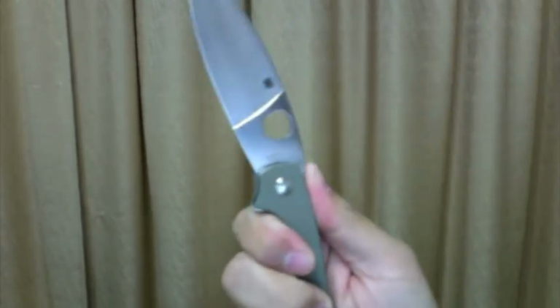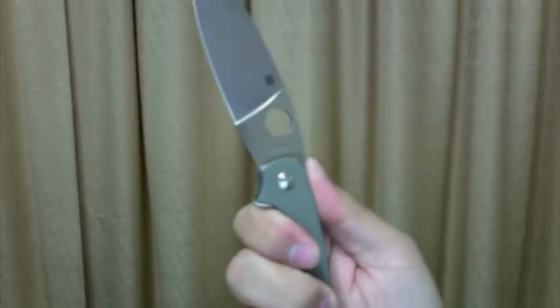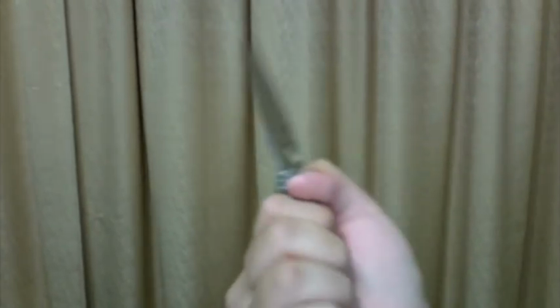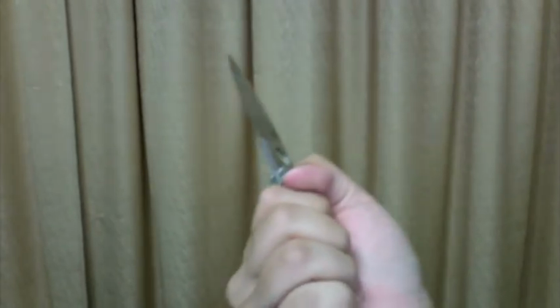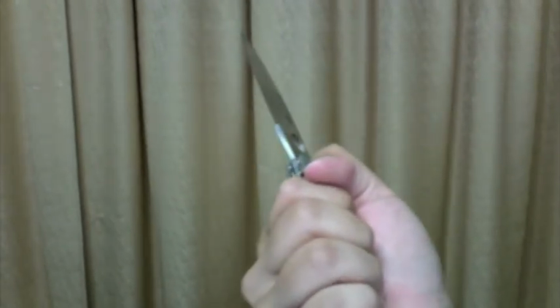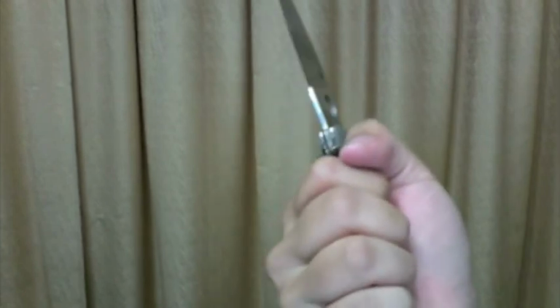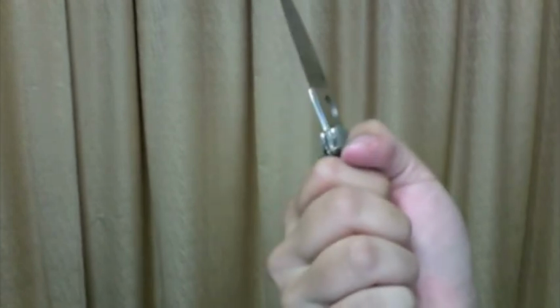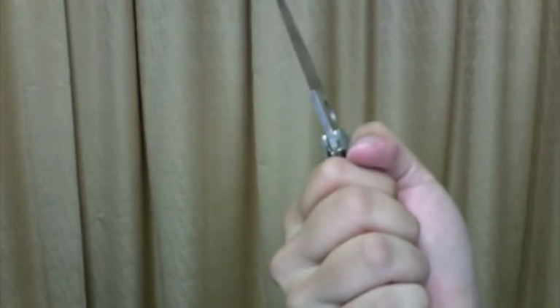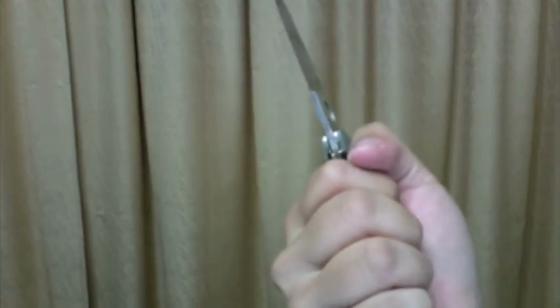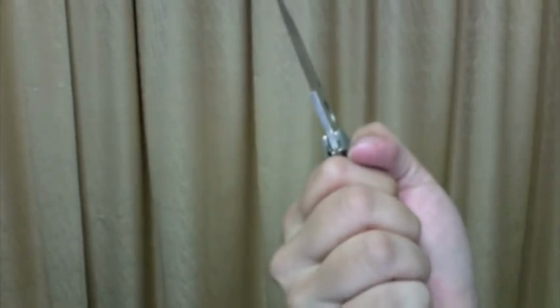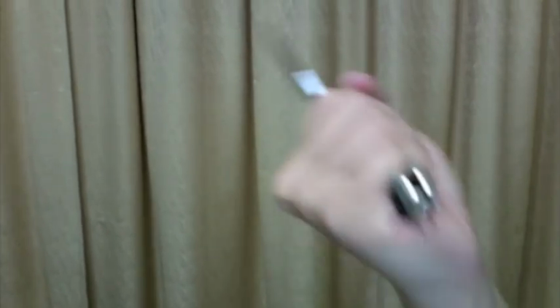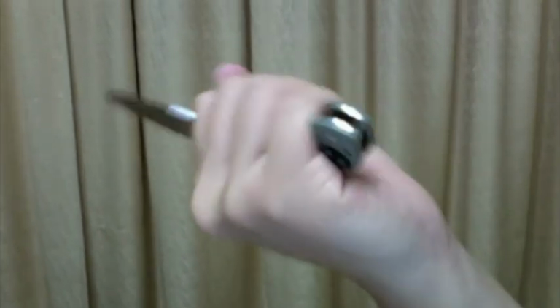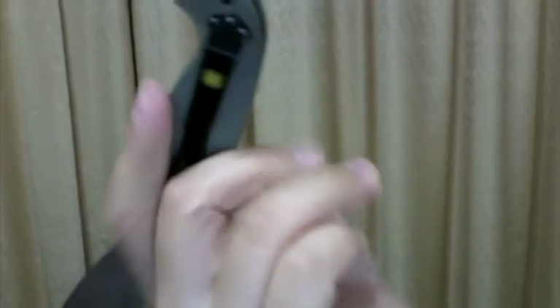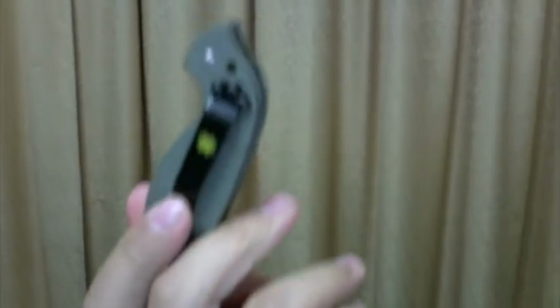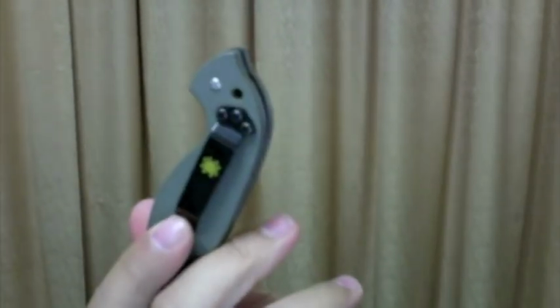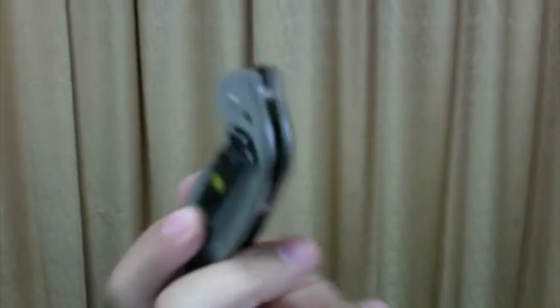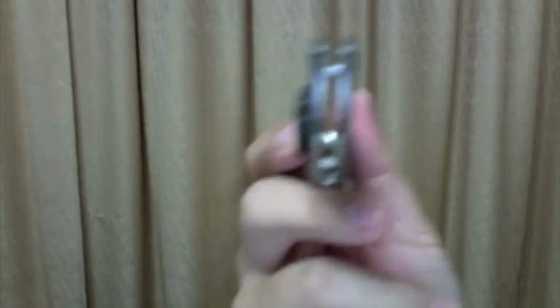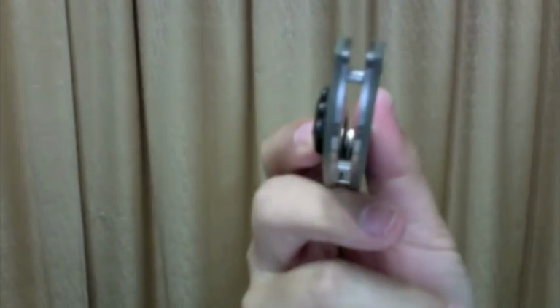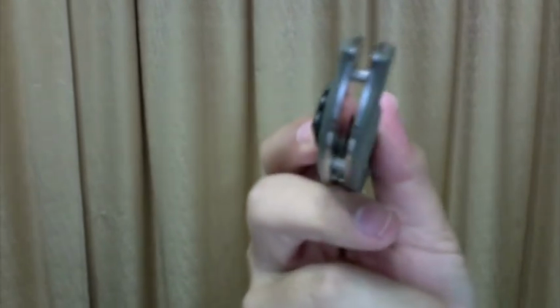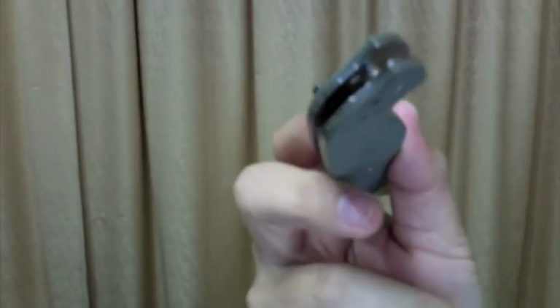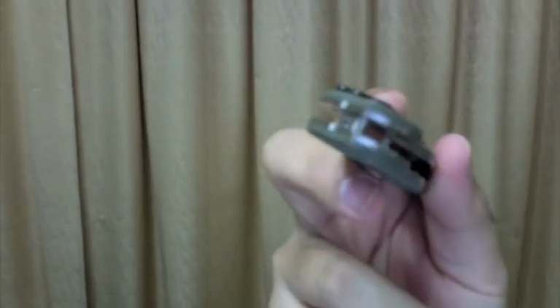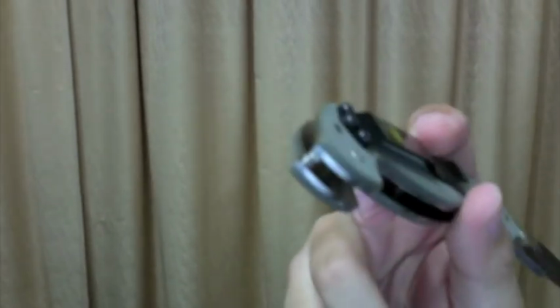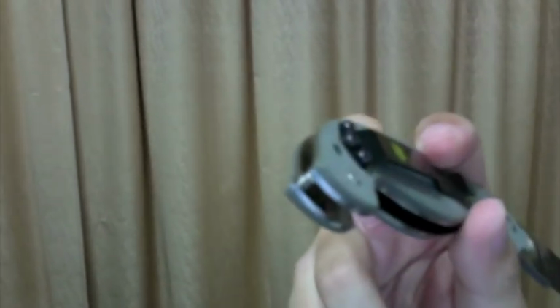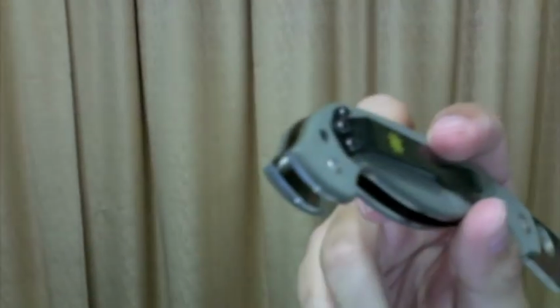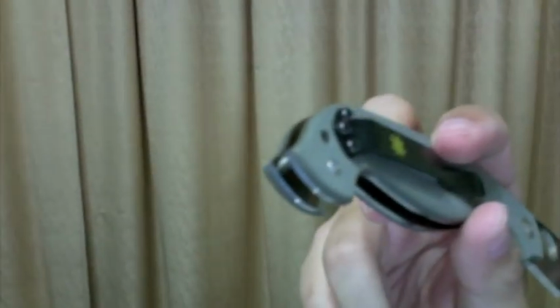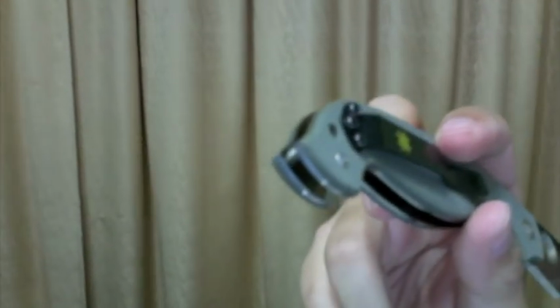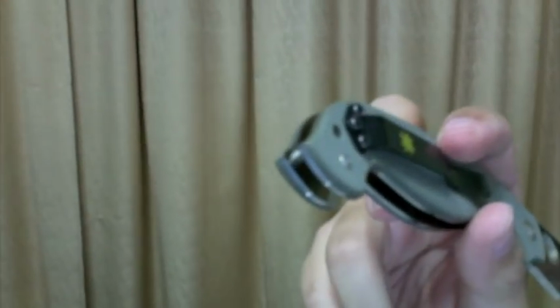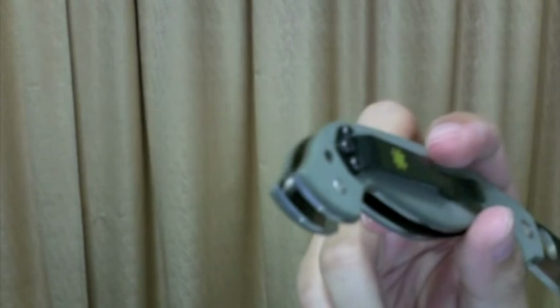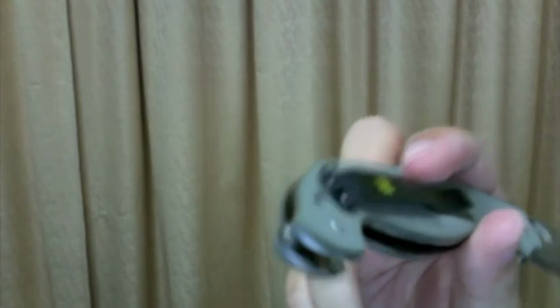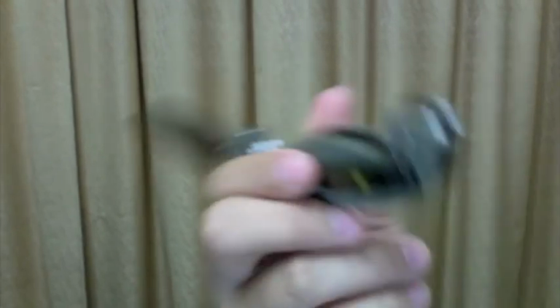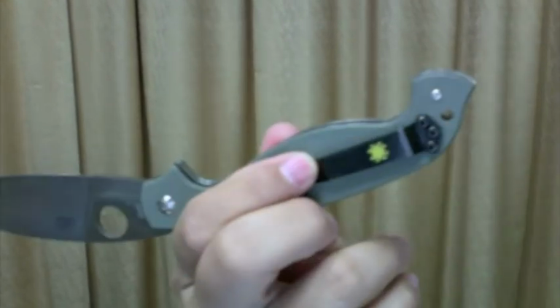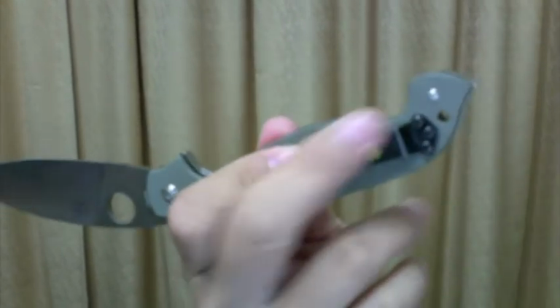And you can strike with the bottom portion — it's kind of pointy and it will hurt a lot. In the skull, let's say. It also has a lanyard hole if you want to put a lanyard in it.